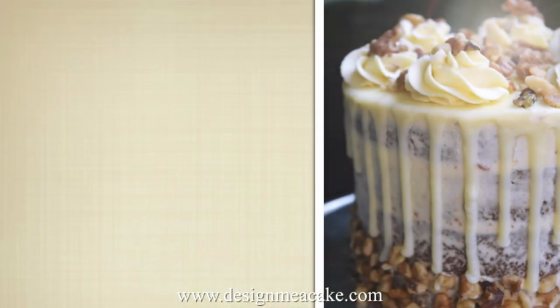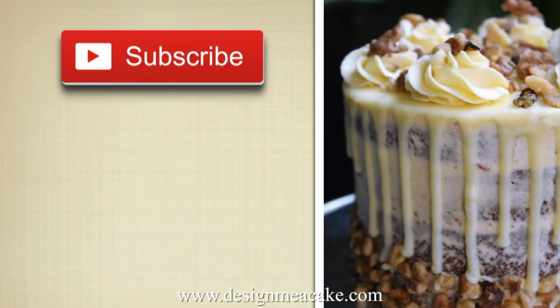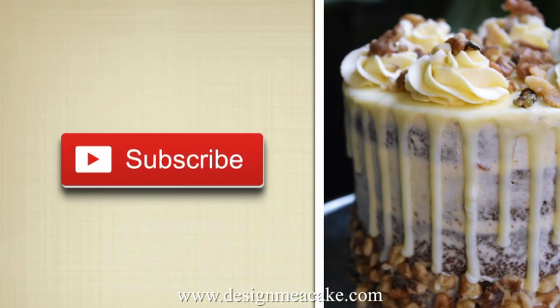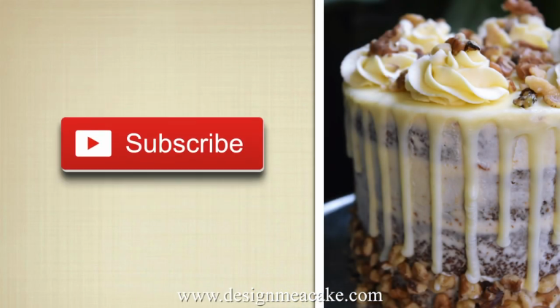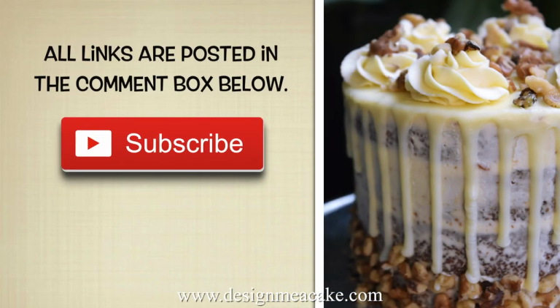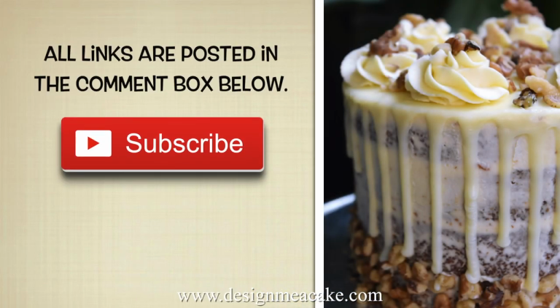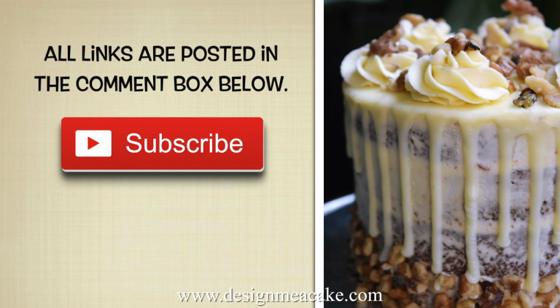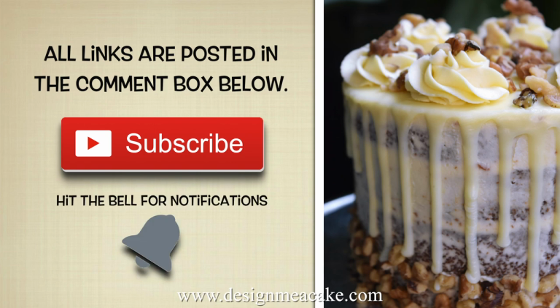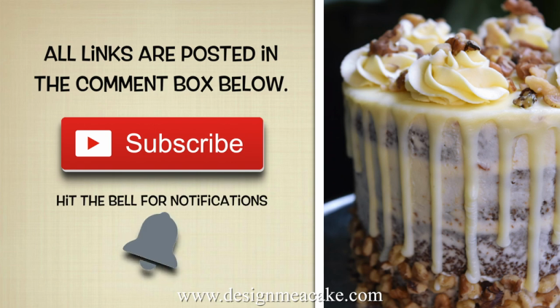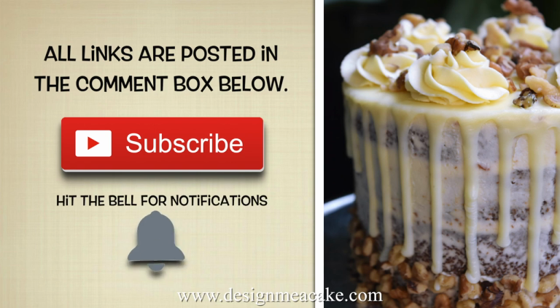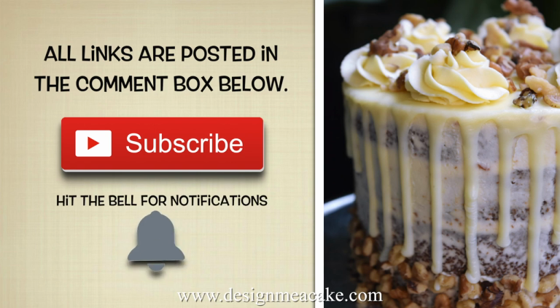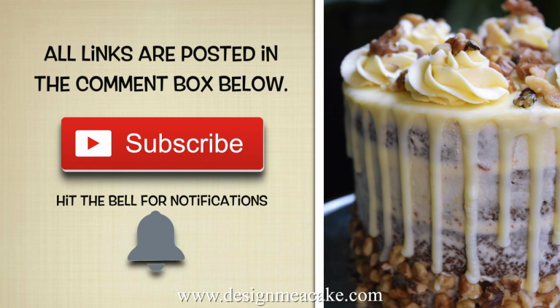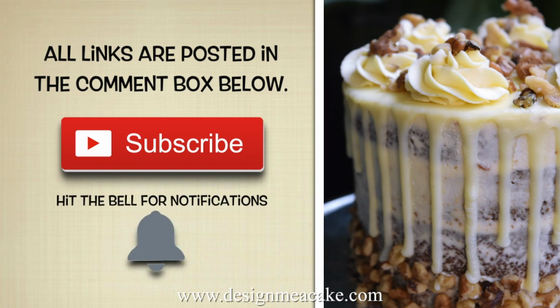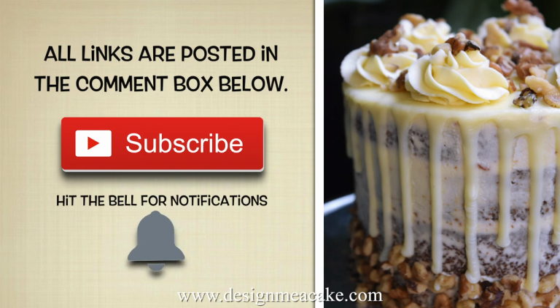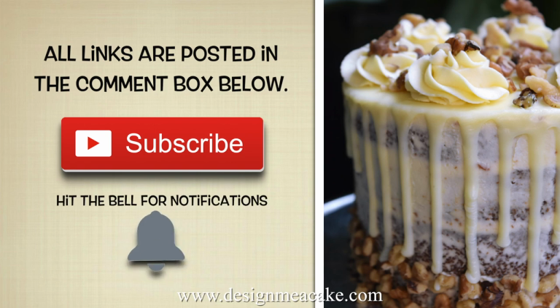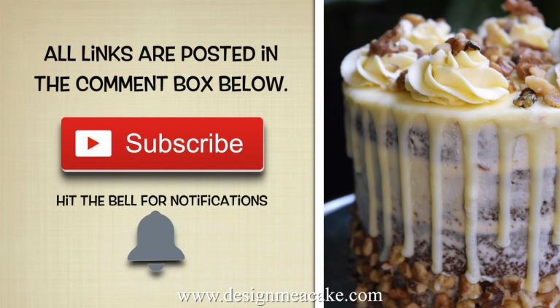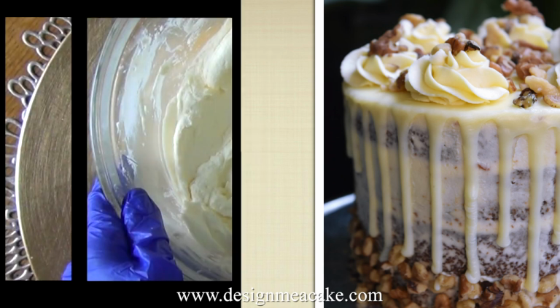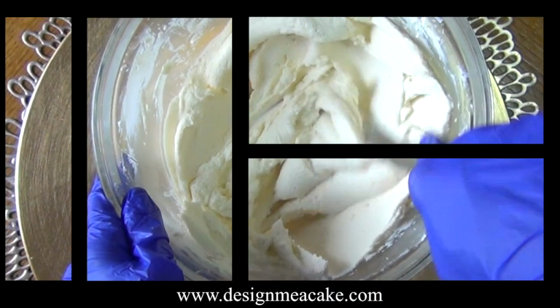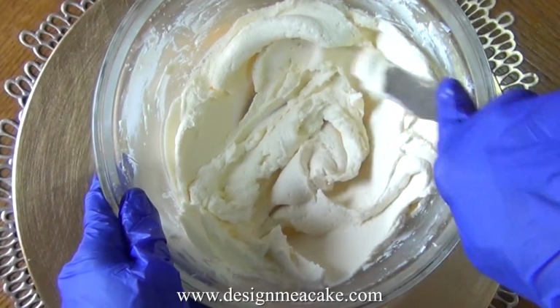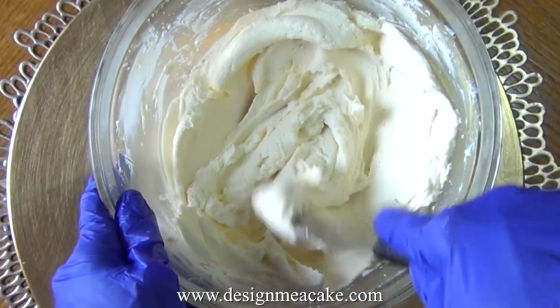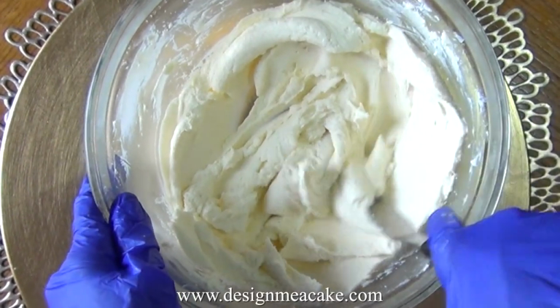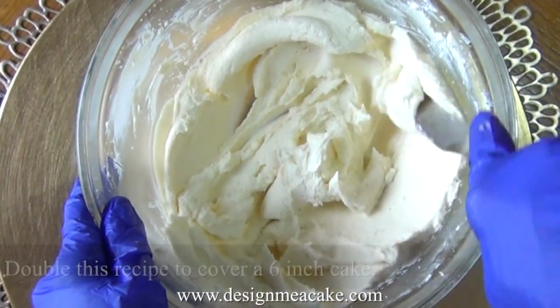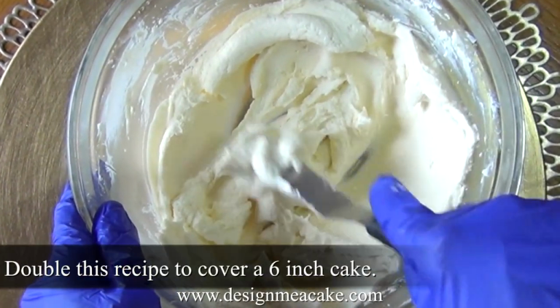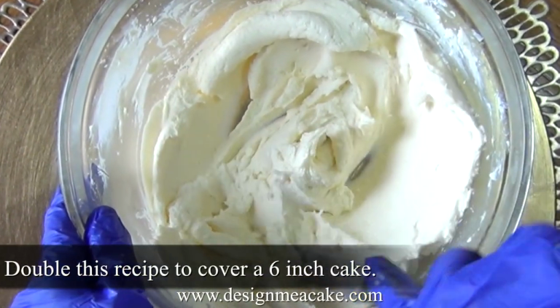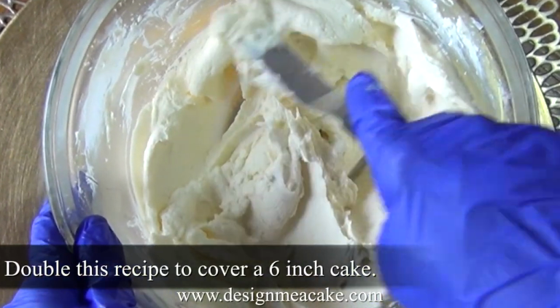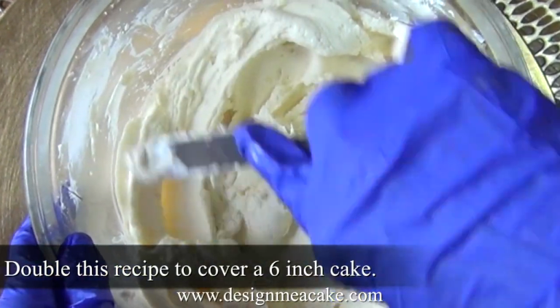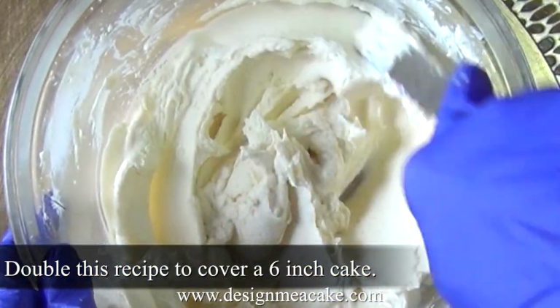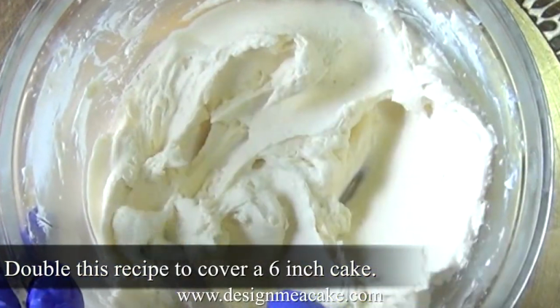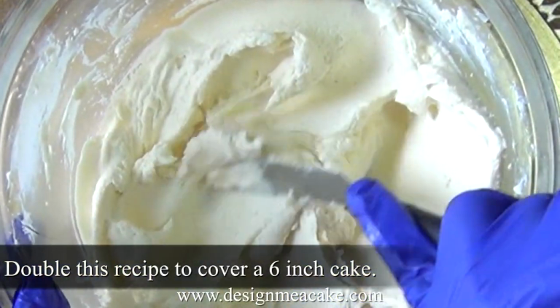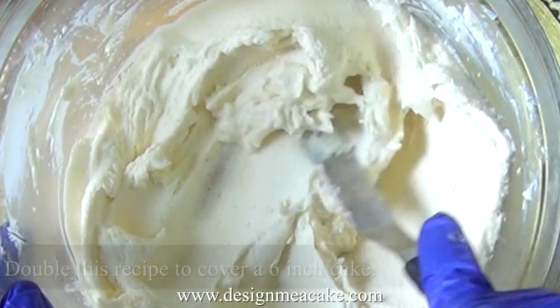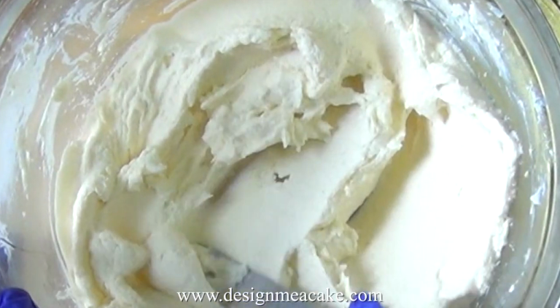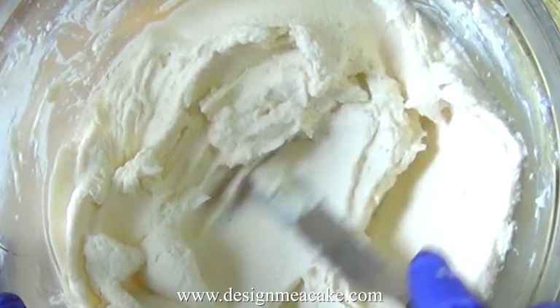If you like this type of tutorial feel free to subscribe to my channel. All links will be posted in the comment box below. This is a very easy recipe and I'm going to give you a small batch, but you can make more for bigger cakes.